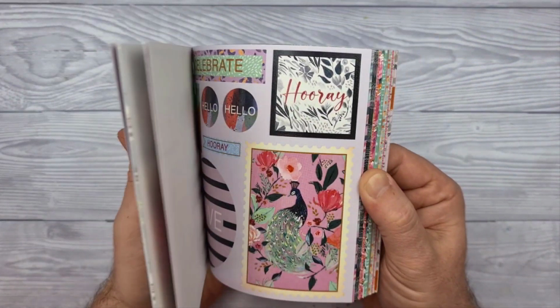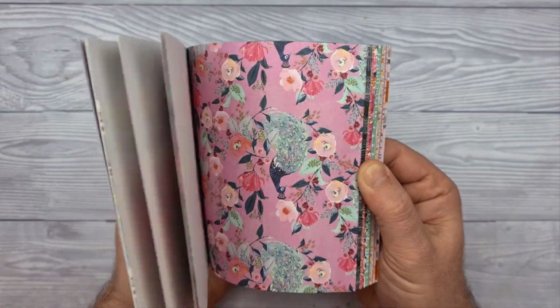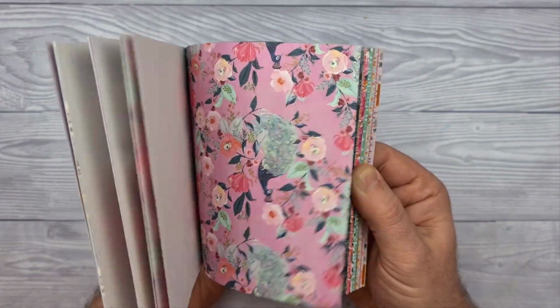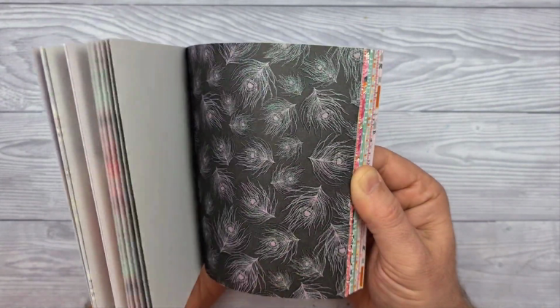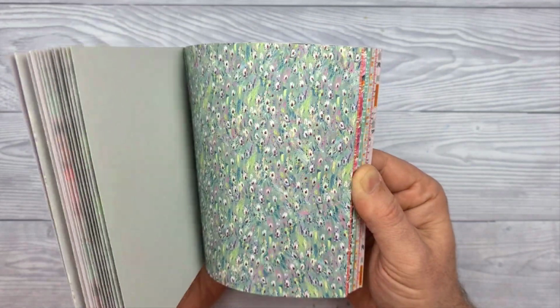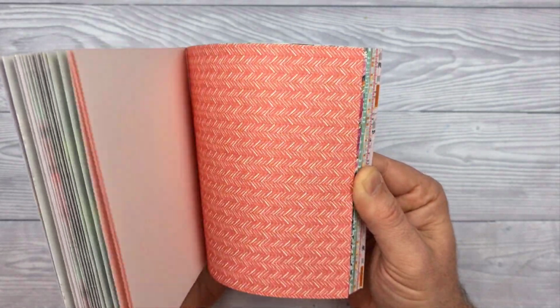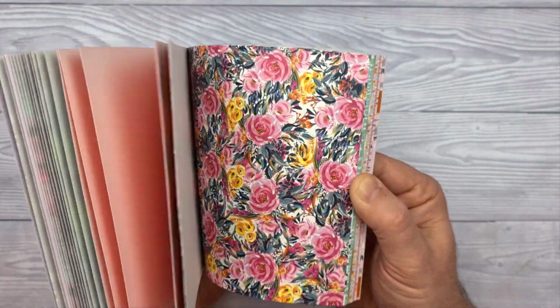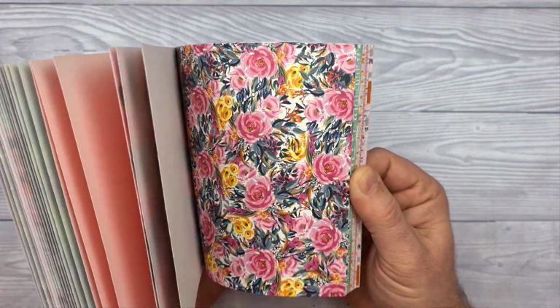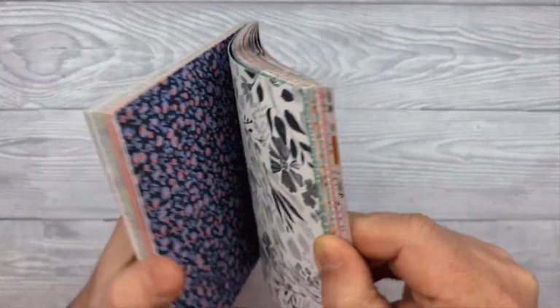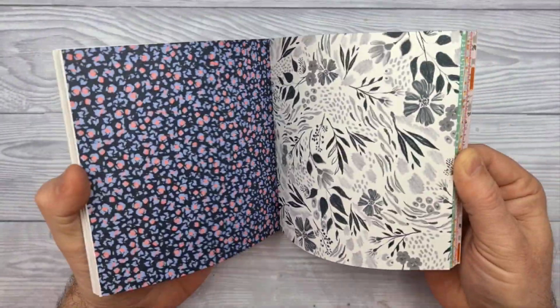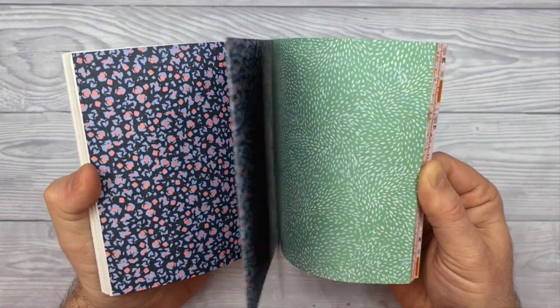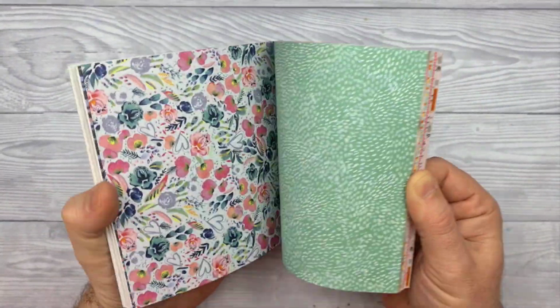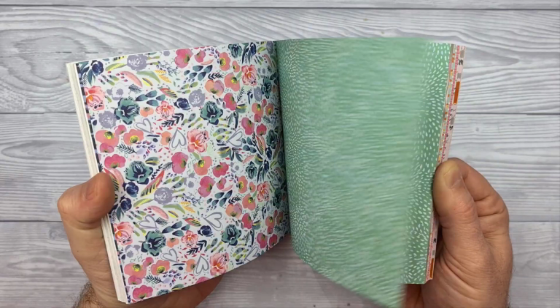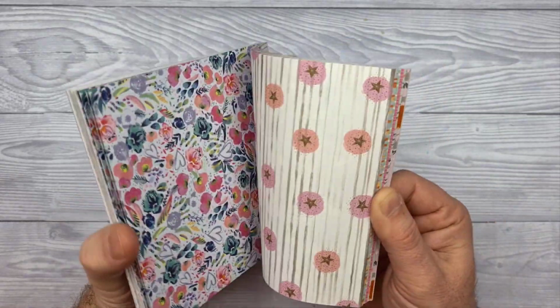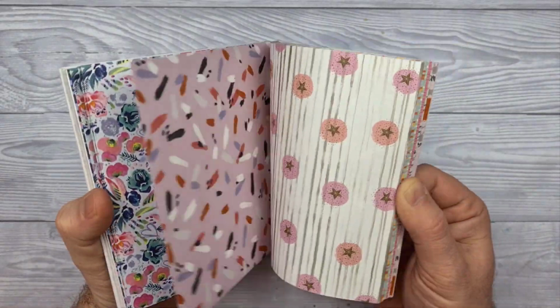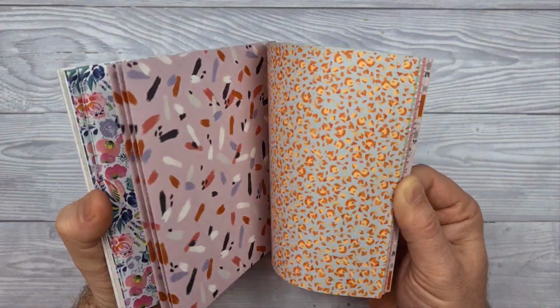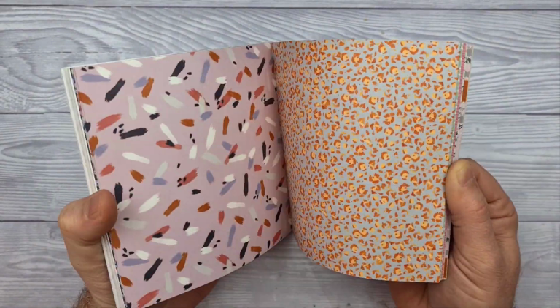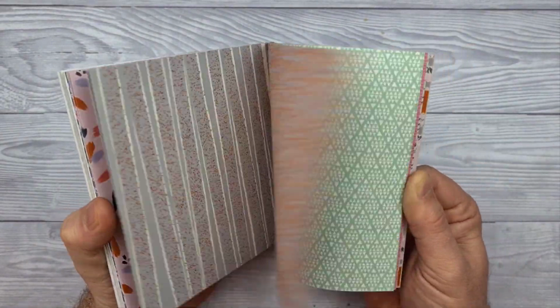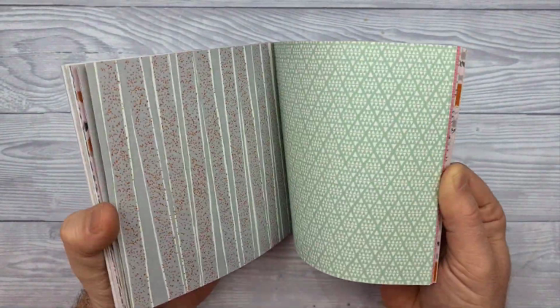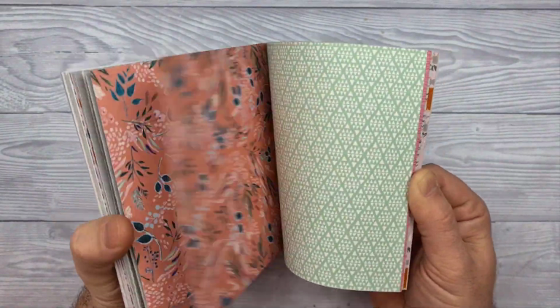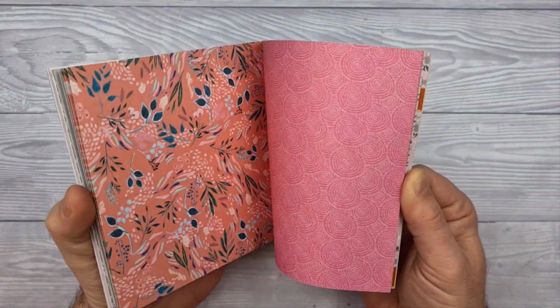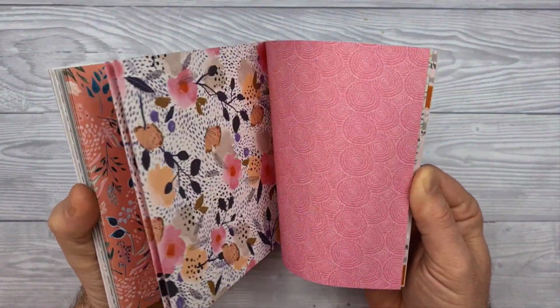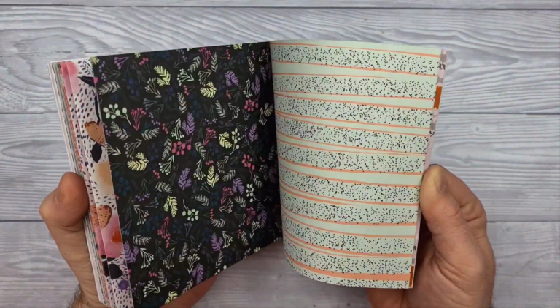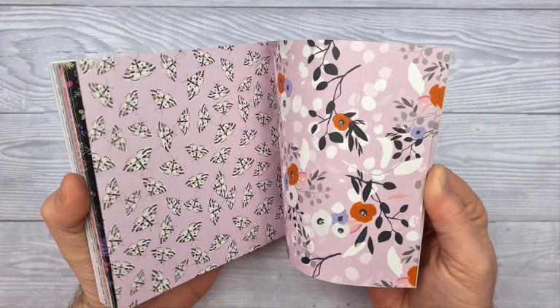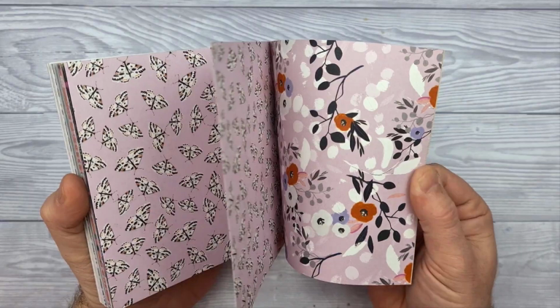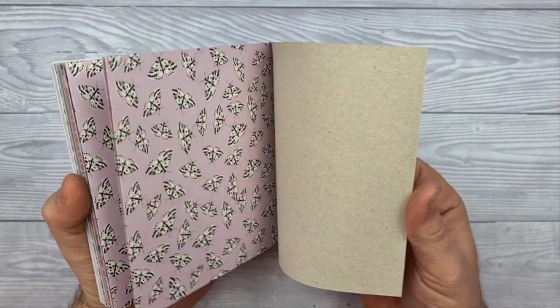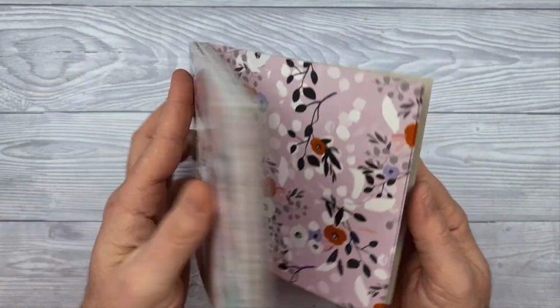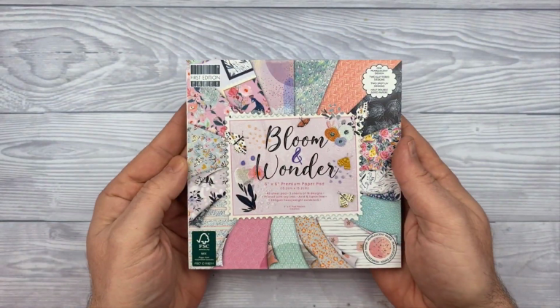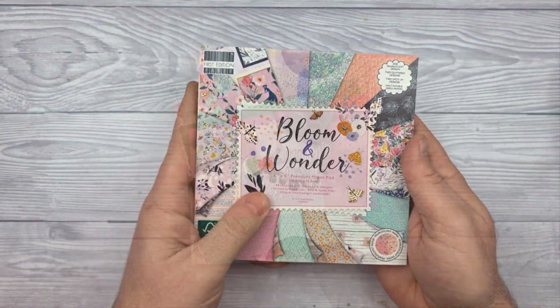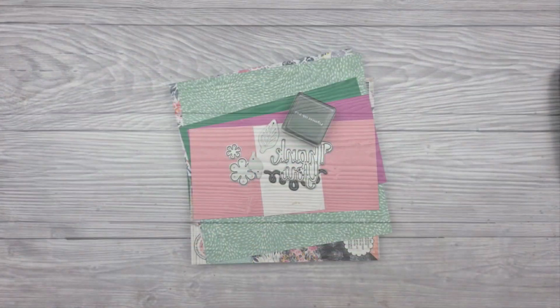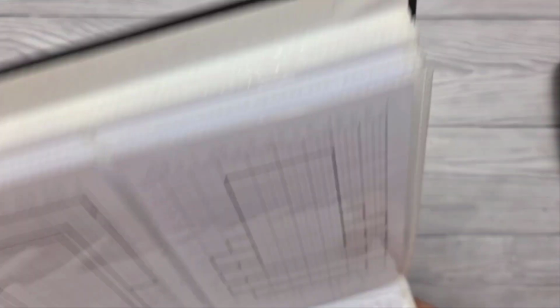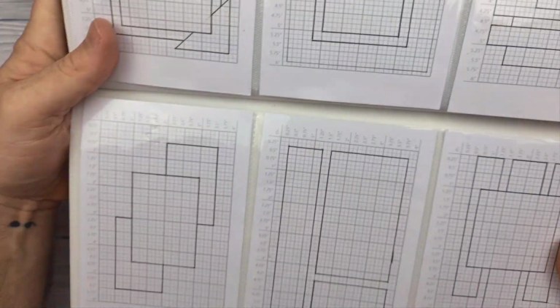Lots of beautiful bright patterns going on in this collection and a nice heavyweight cardstock as well. So if you are ever looking for some patterned papers, do check out that range from 1st Edition — they have loads.